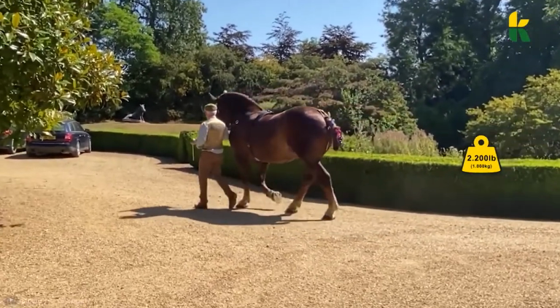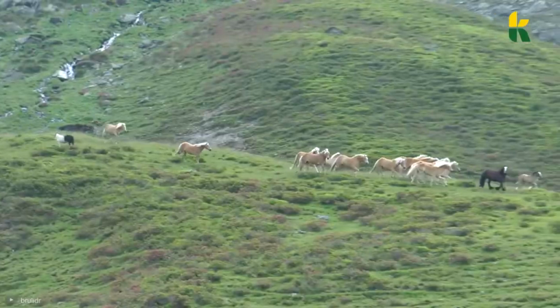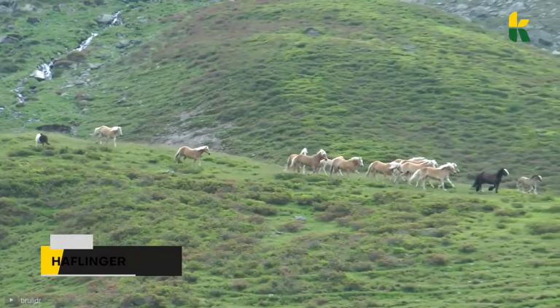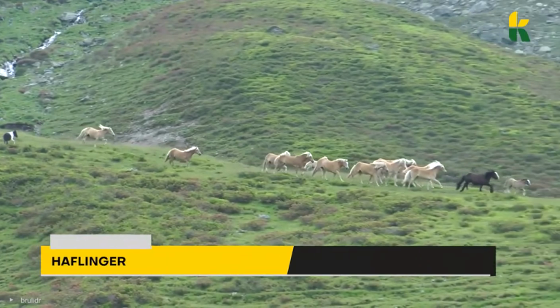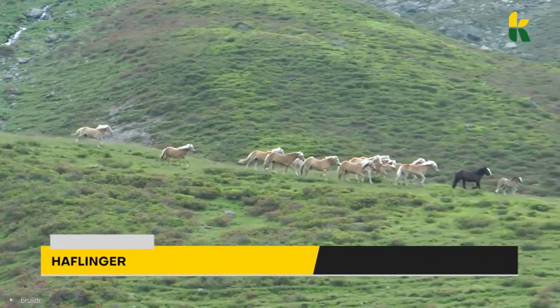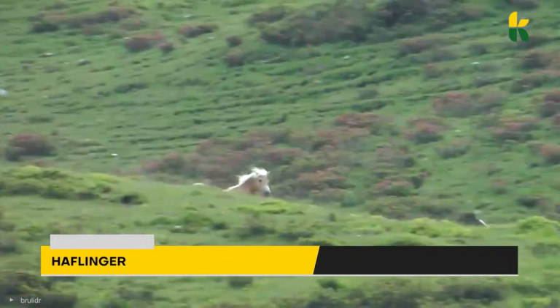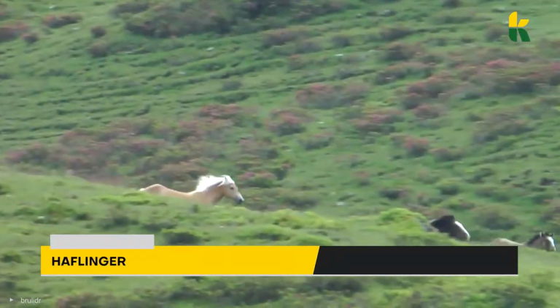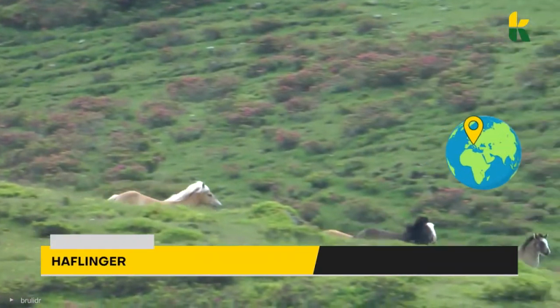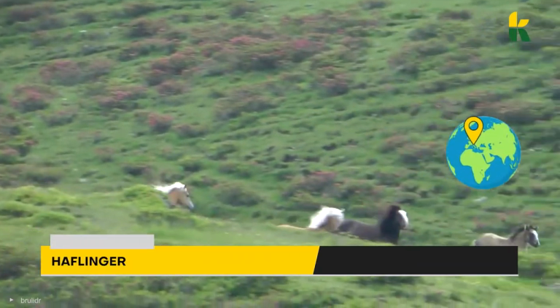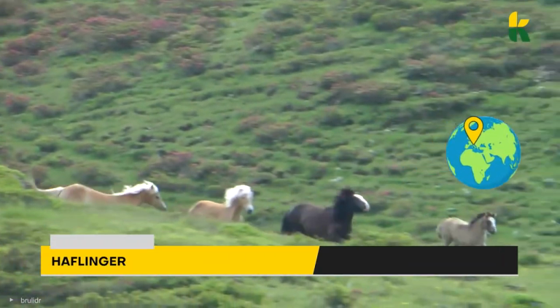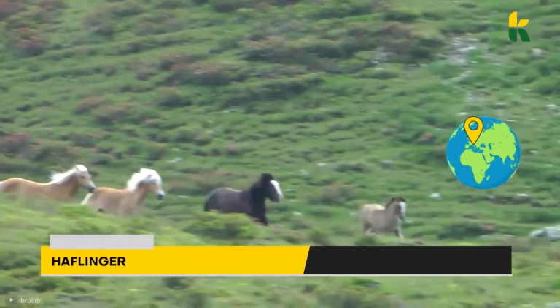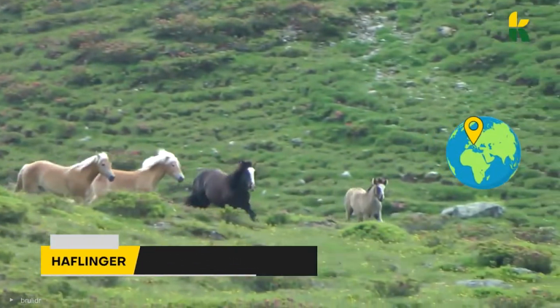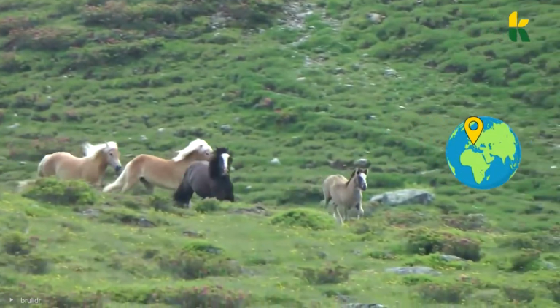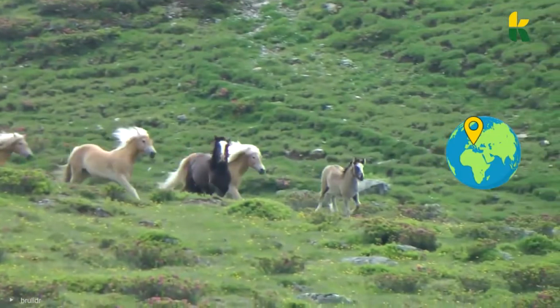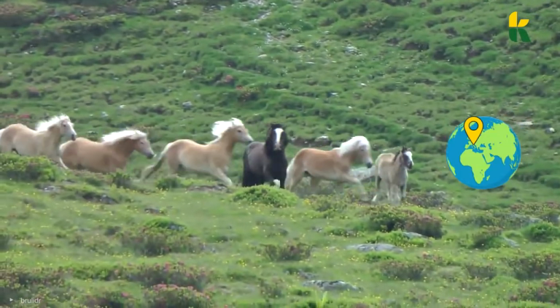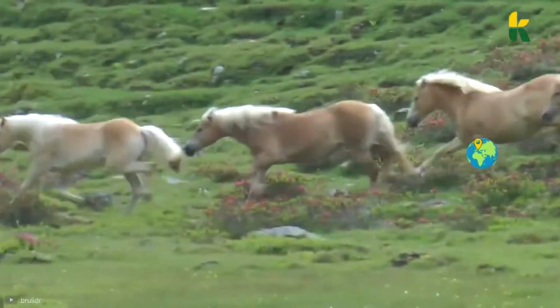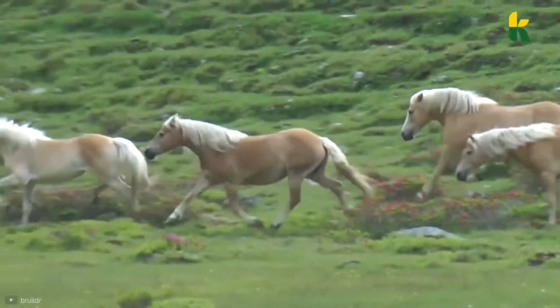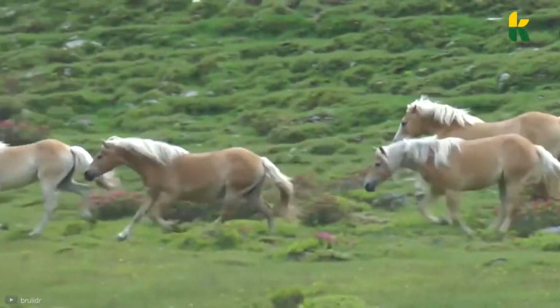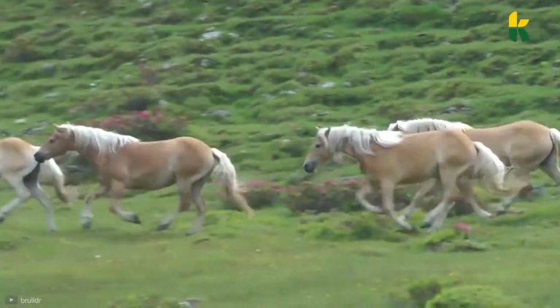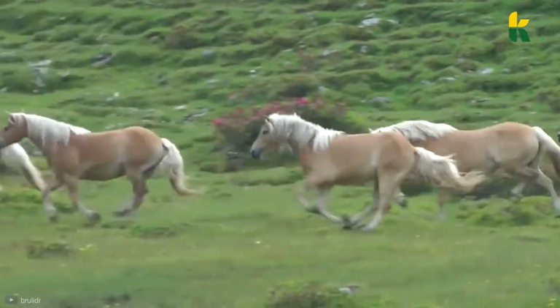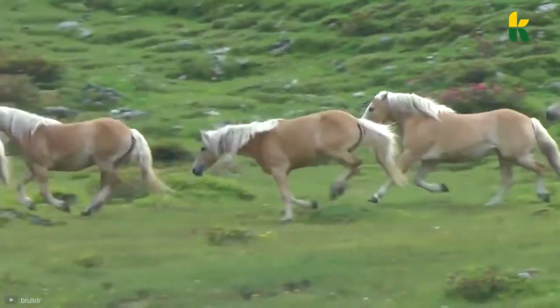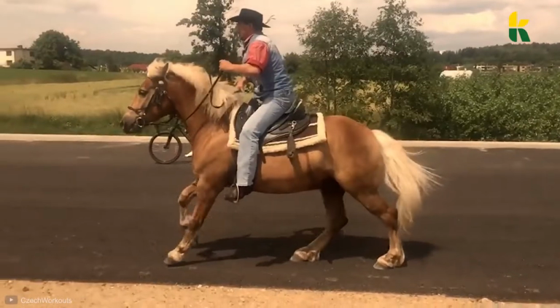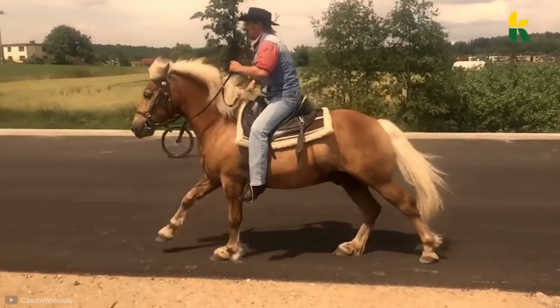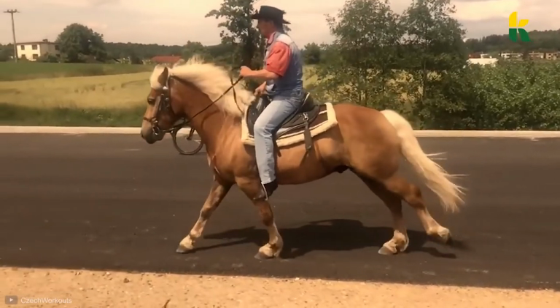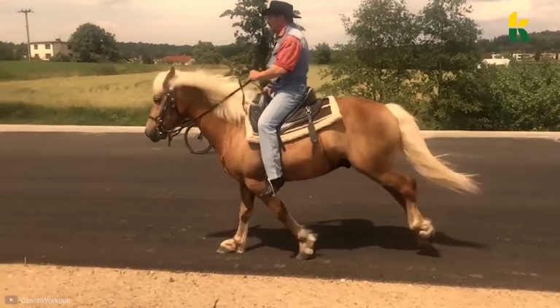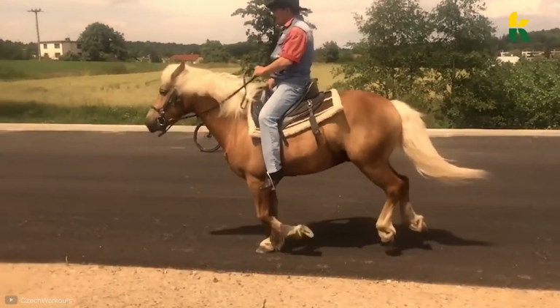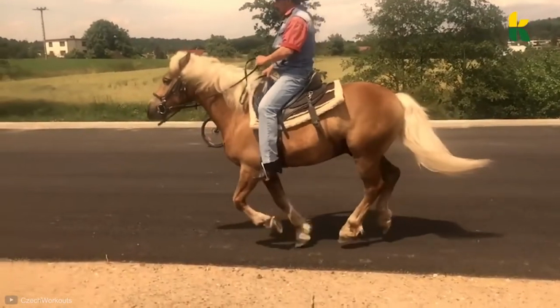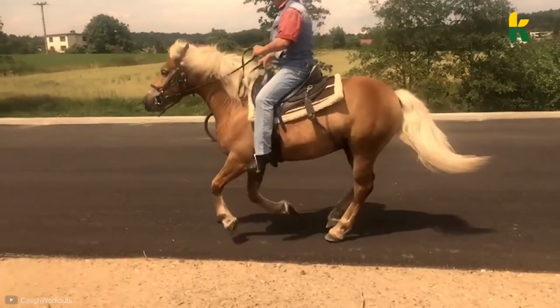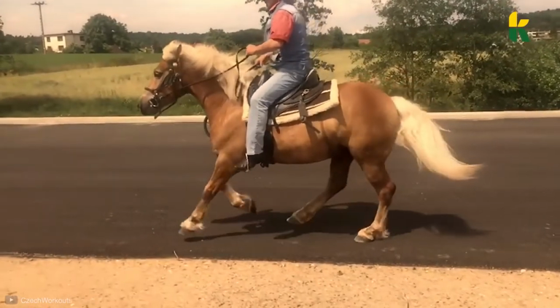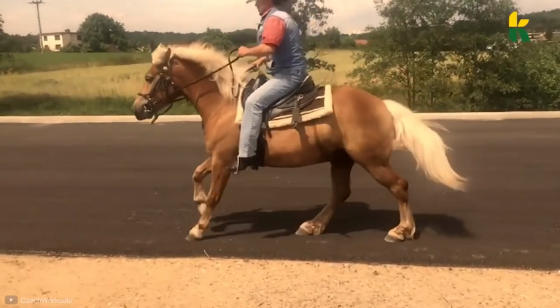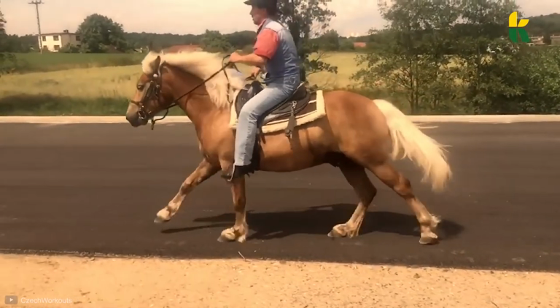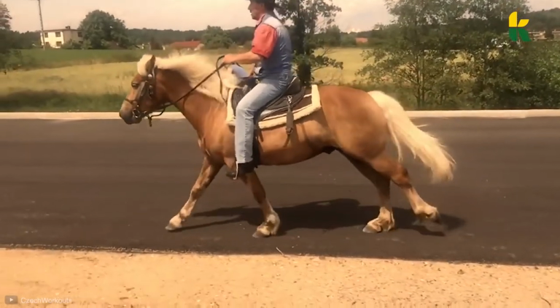And now comes the Haflinger. Bred on the border between Austria and Italy, the Haflinger is a horse with a distinct chestnut coat and flaxen mane. They can be used to pull small carriages, but they're also used for endurance and therapeutic riding.